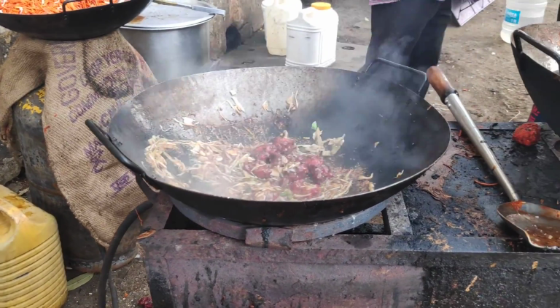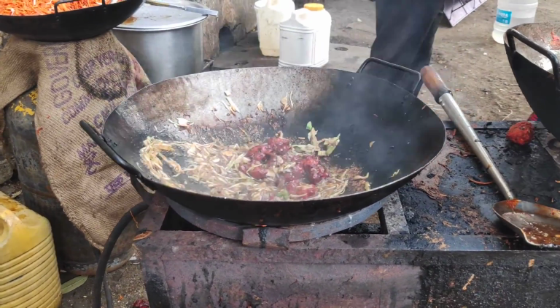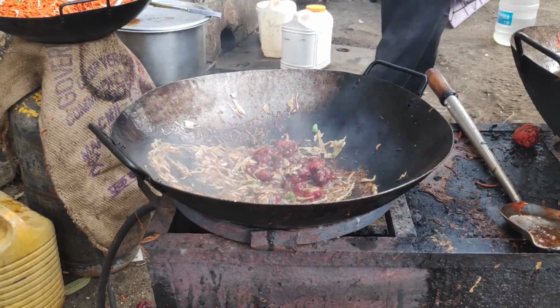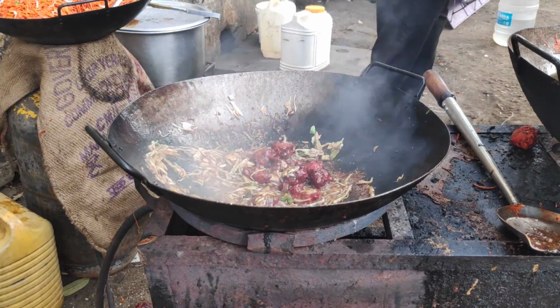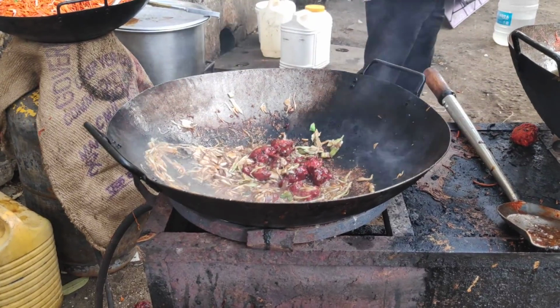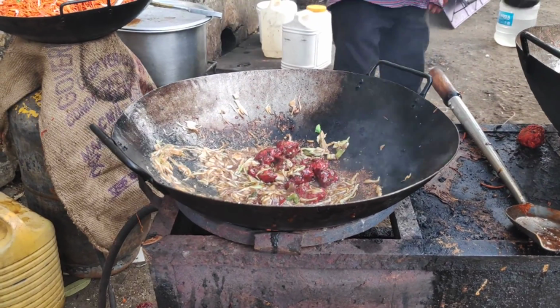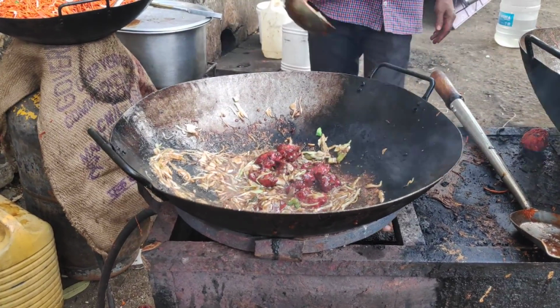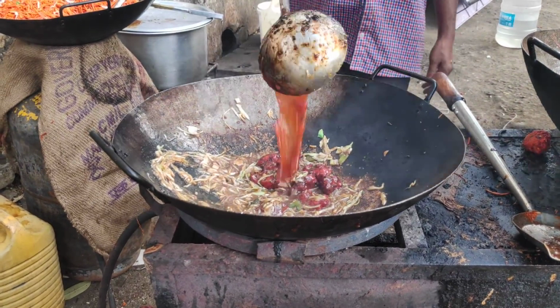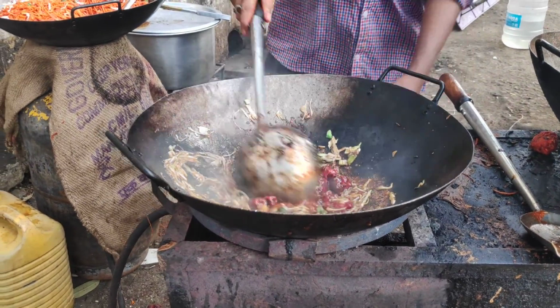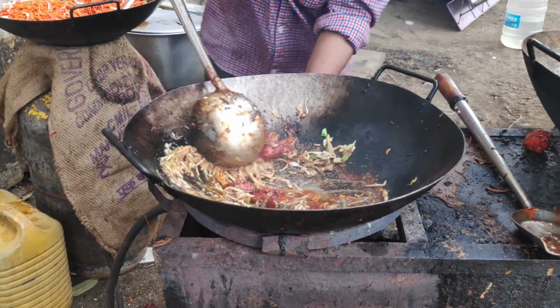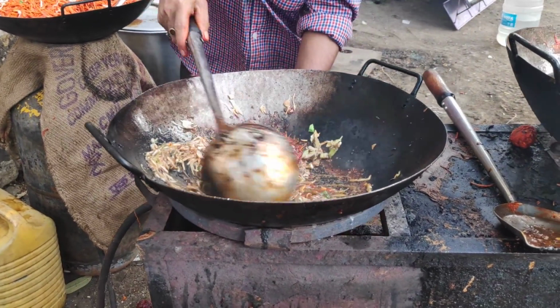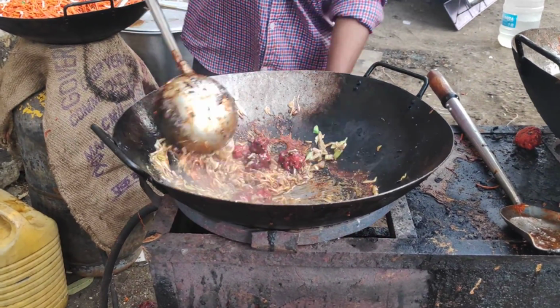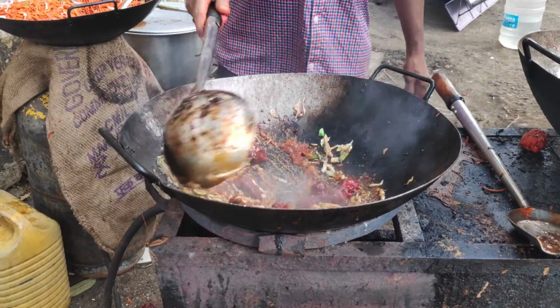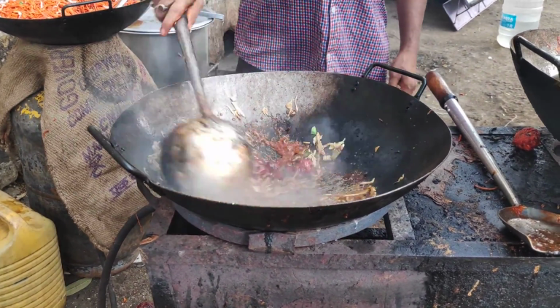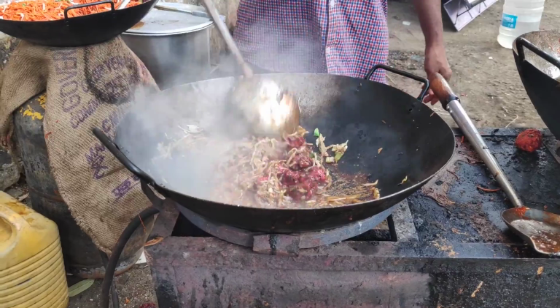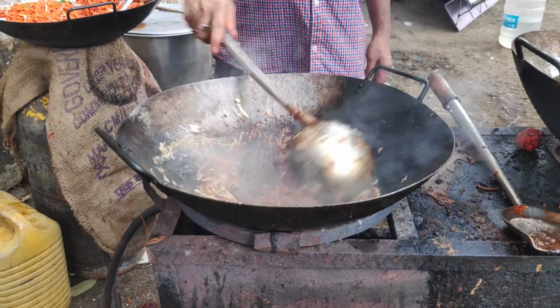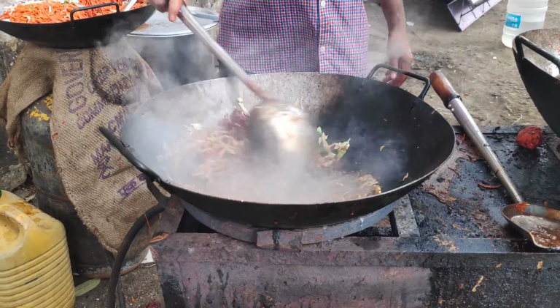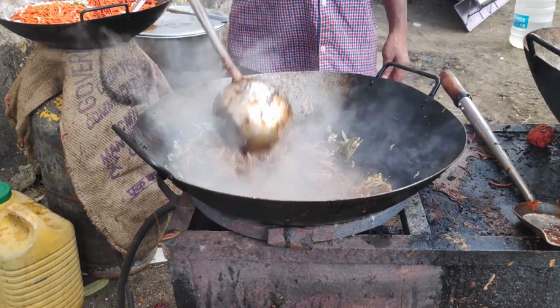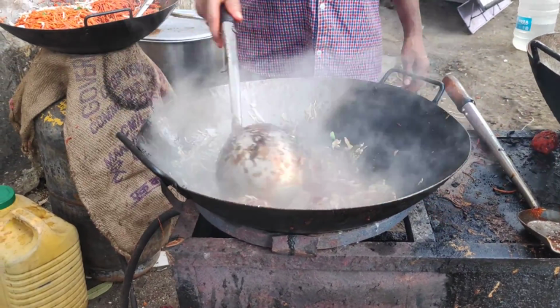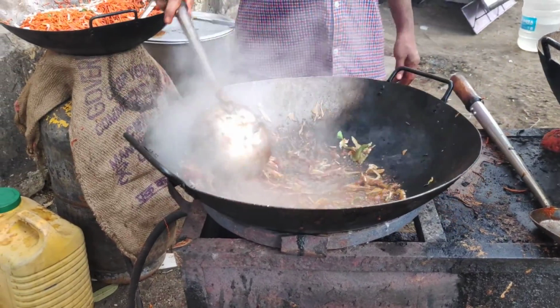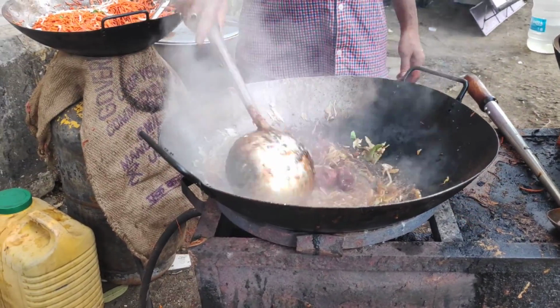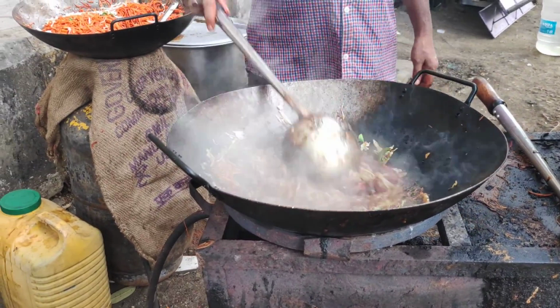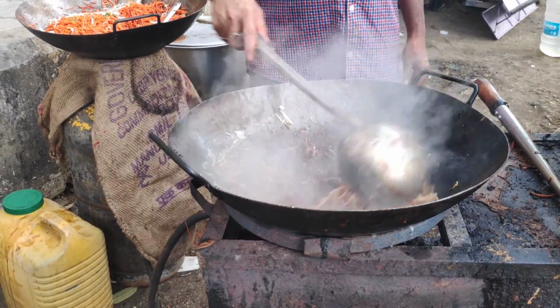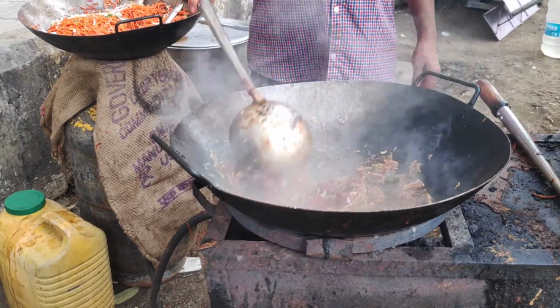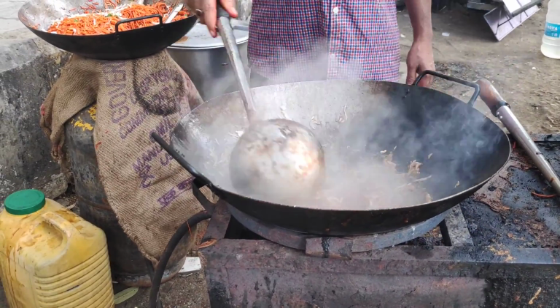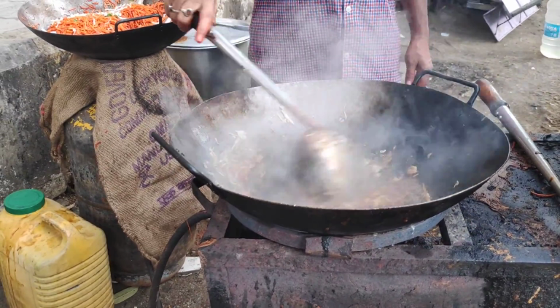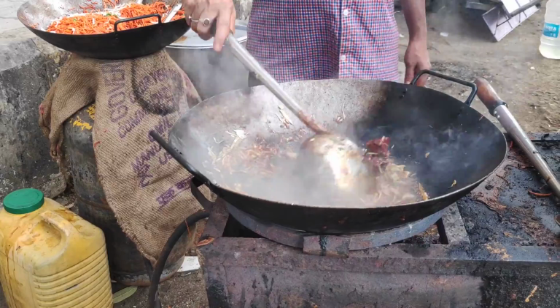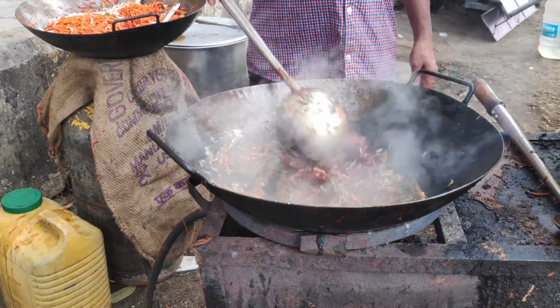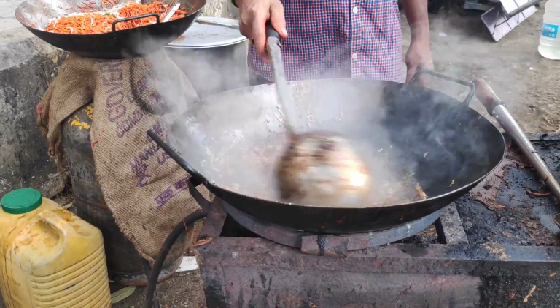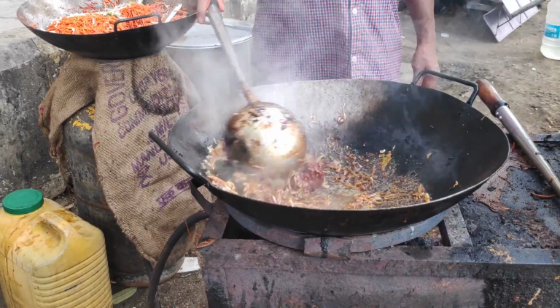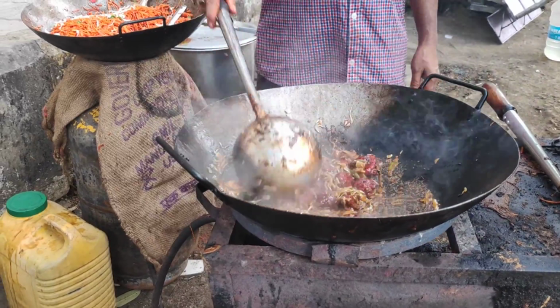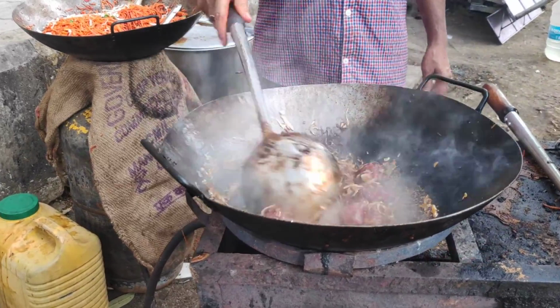It looks like a fish. And sometimes it's like a fish. Thank you.